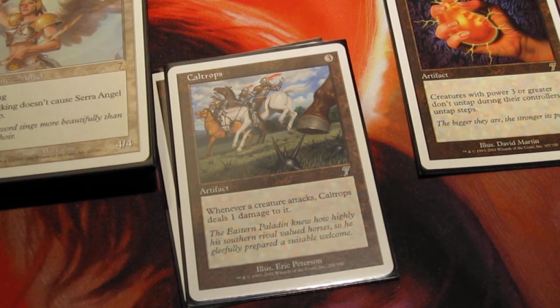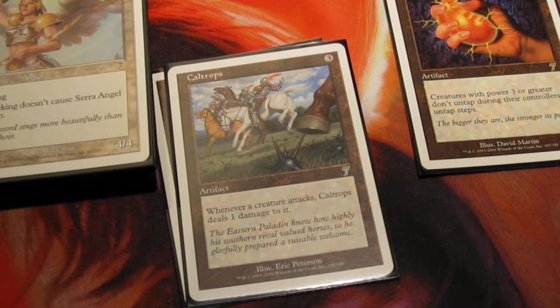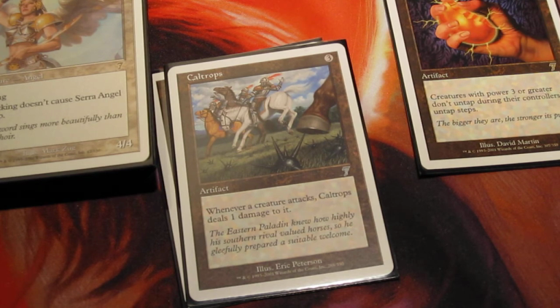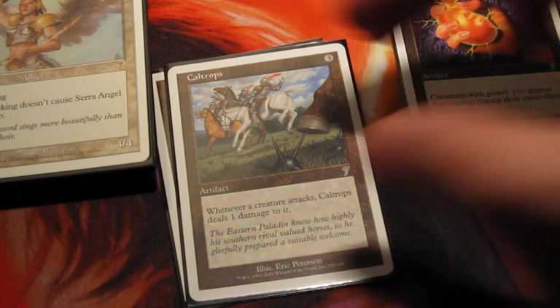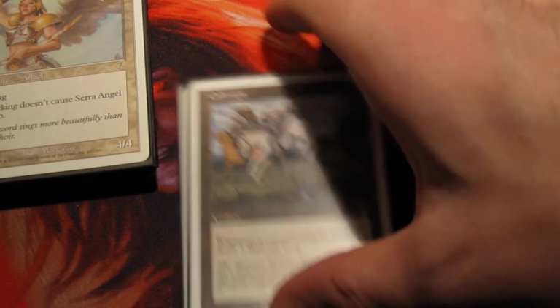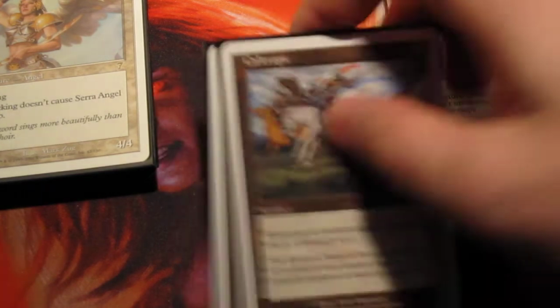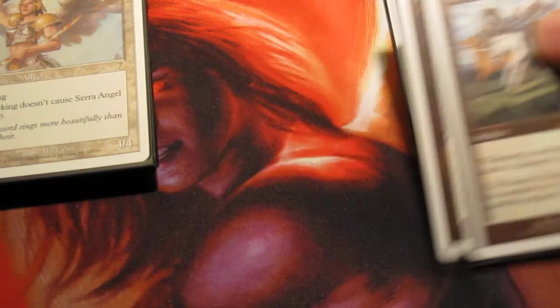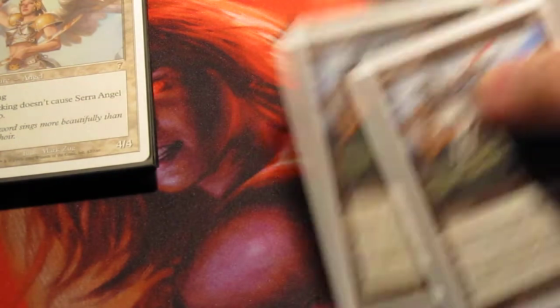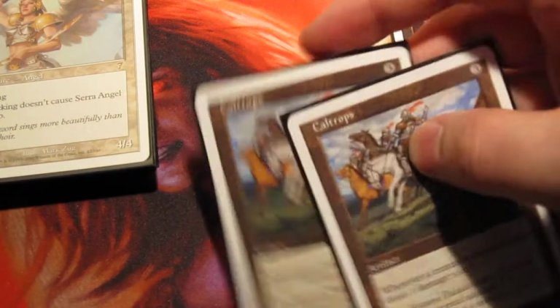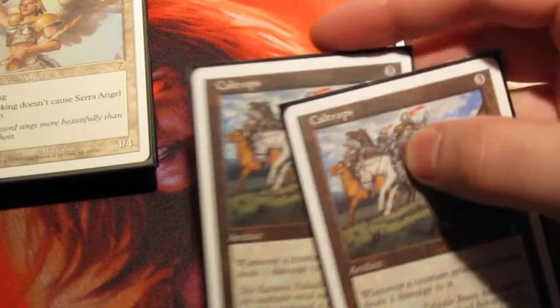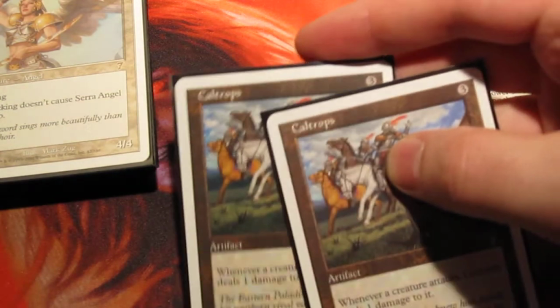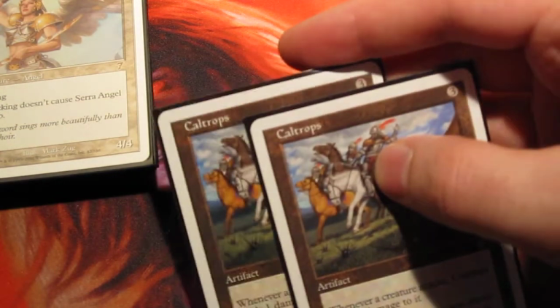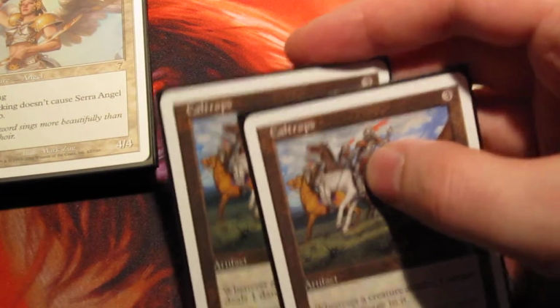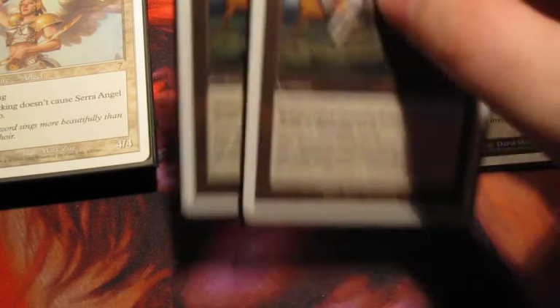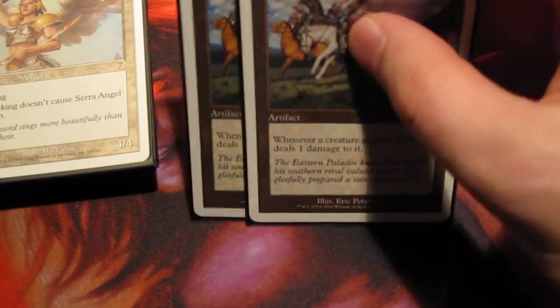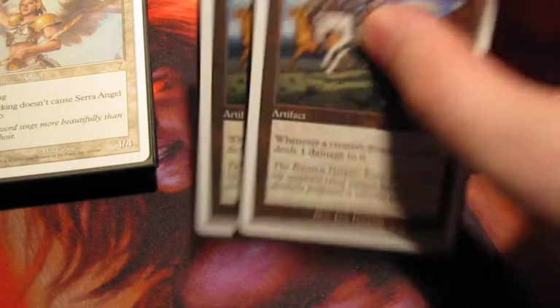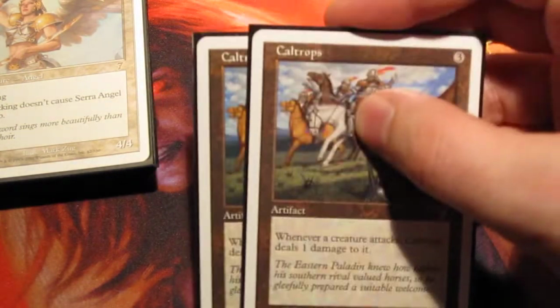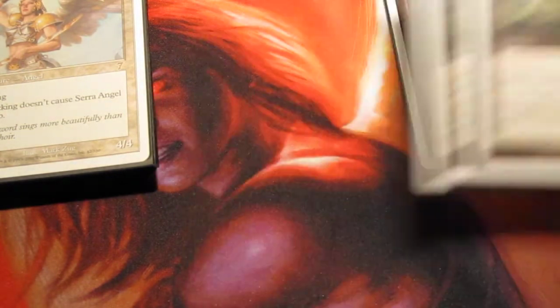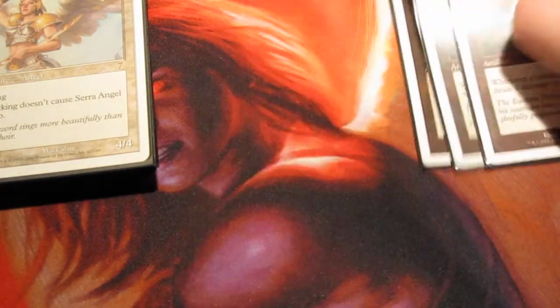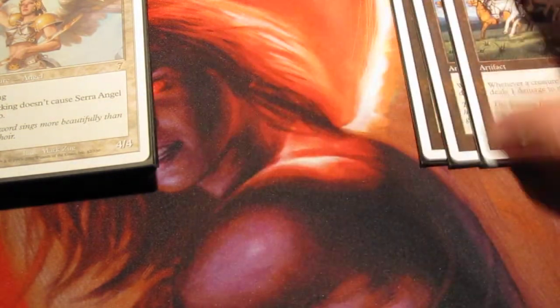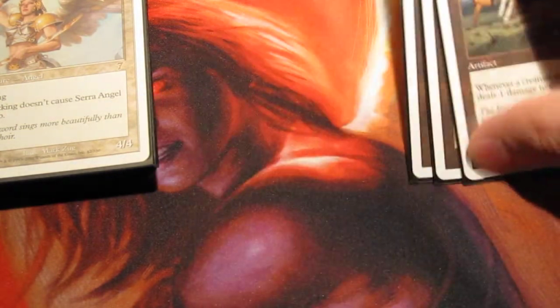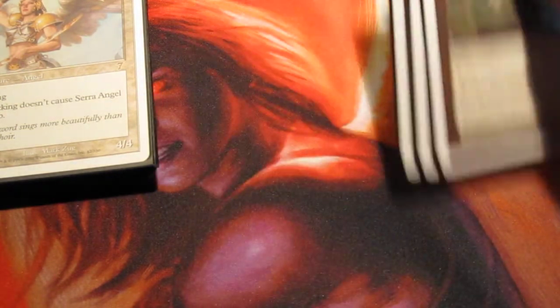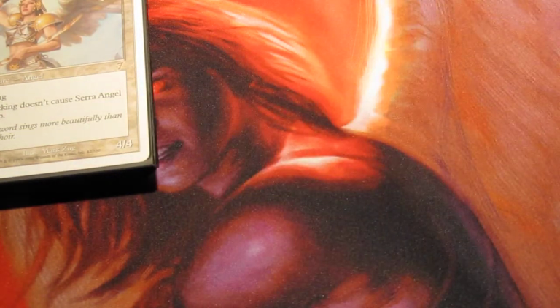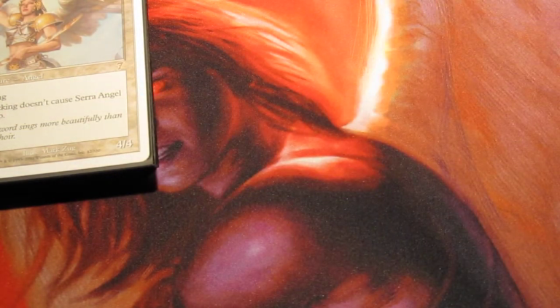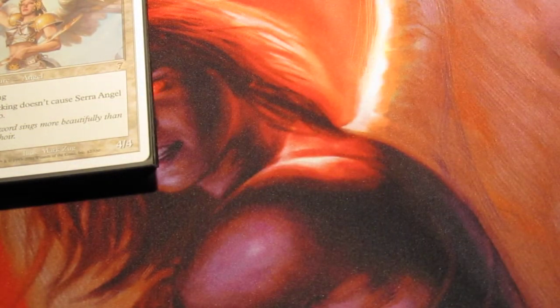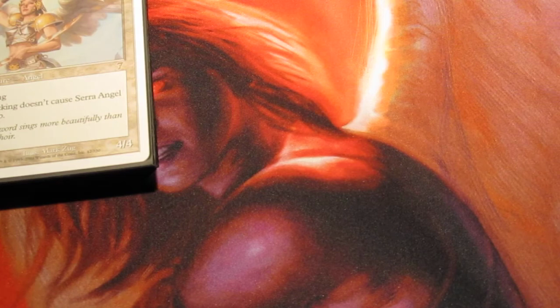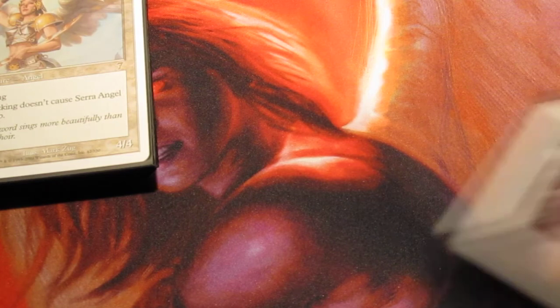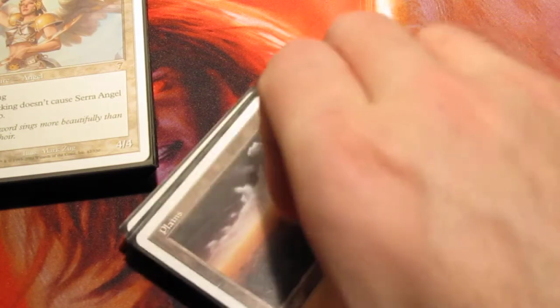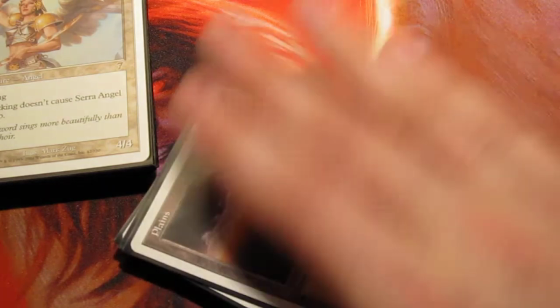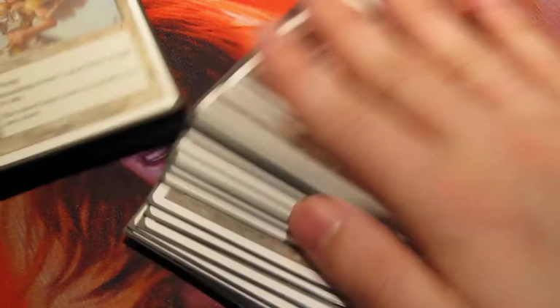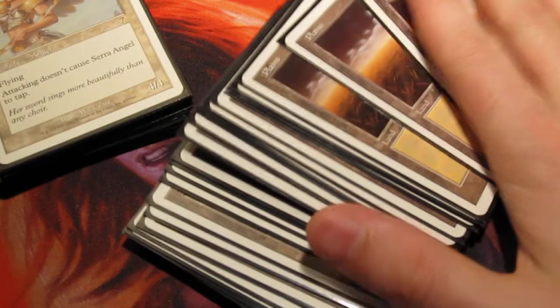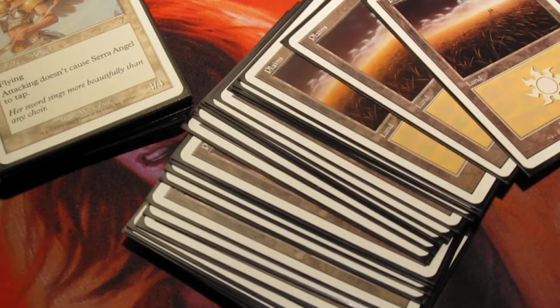Caltrops also tends to do some pinging damage and really helps remove any blockers. Although this does kind of shut down some of my early guys, I would prefer to keep them back for pinging. And then finally, we just have a giant pile of lands.